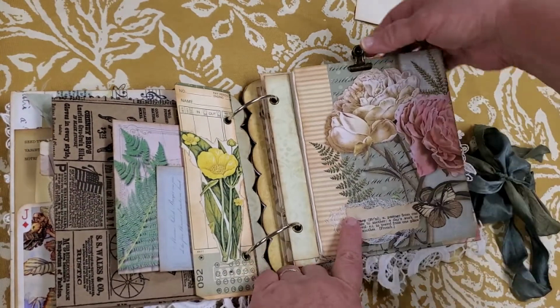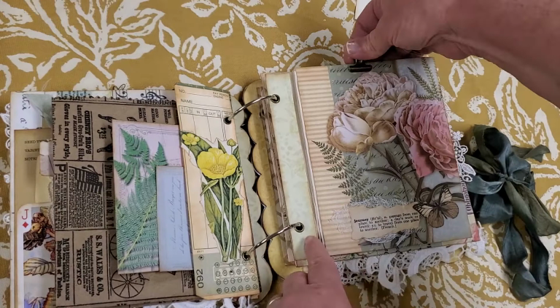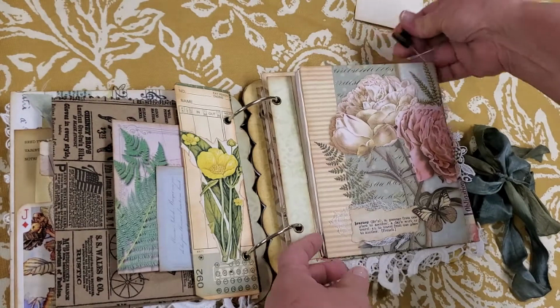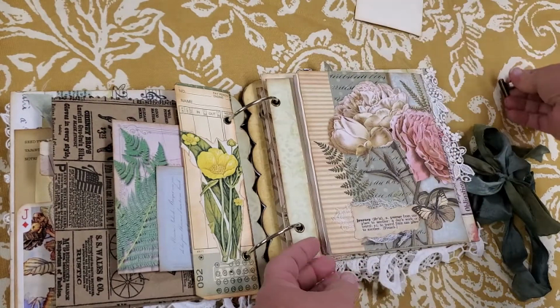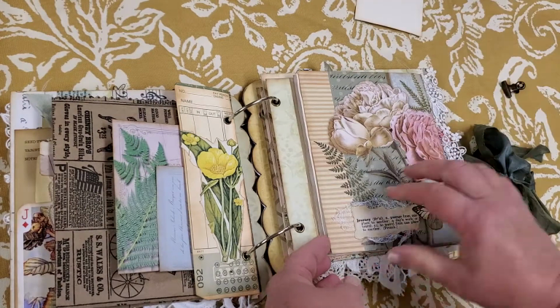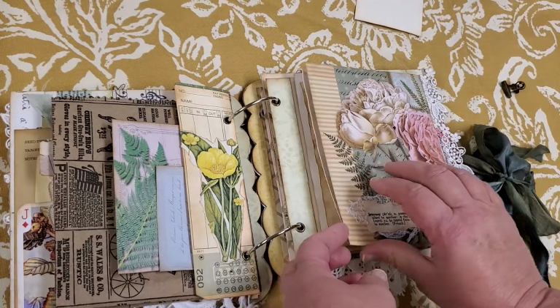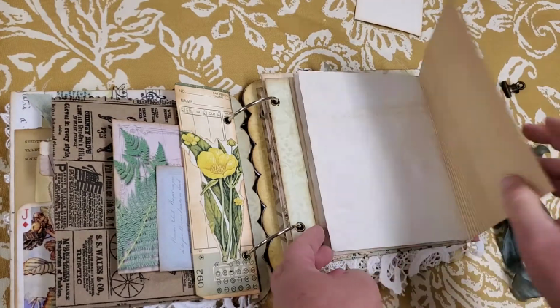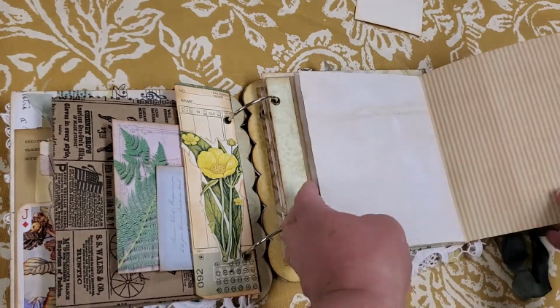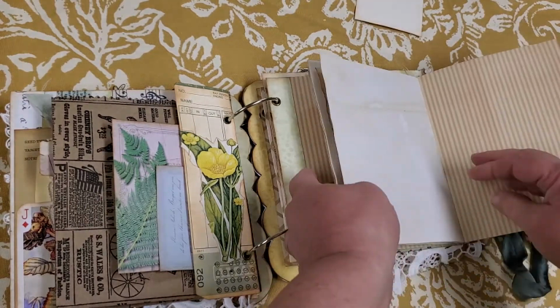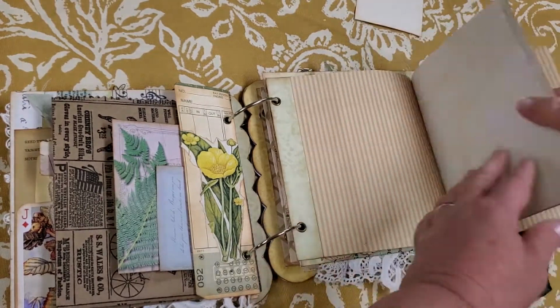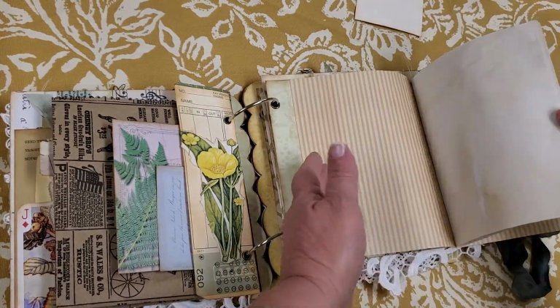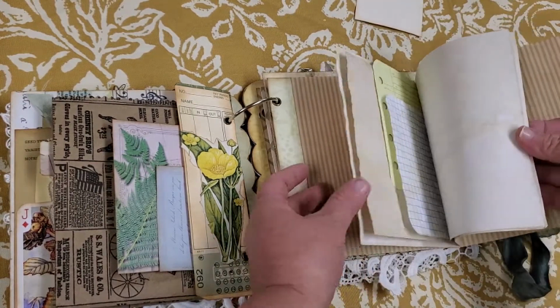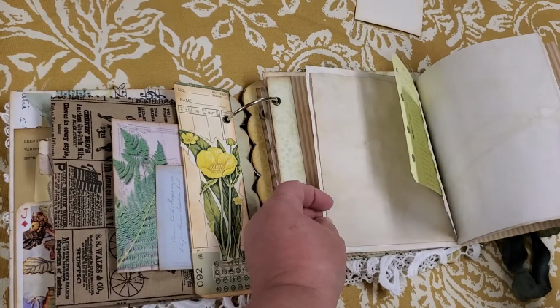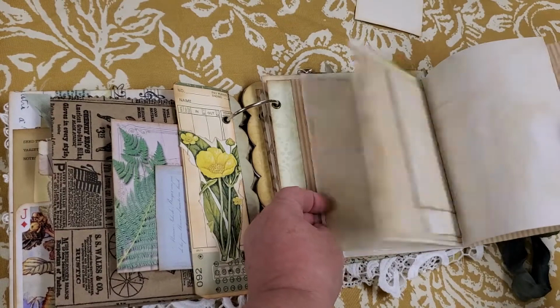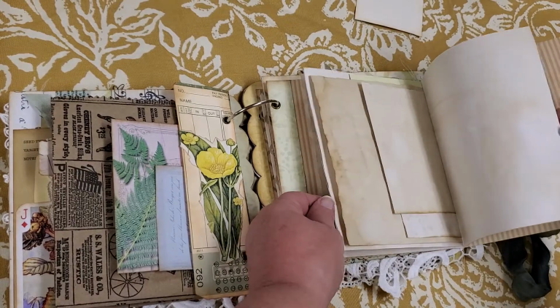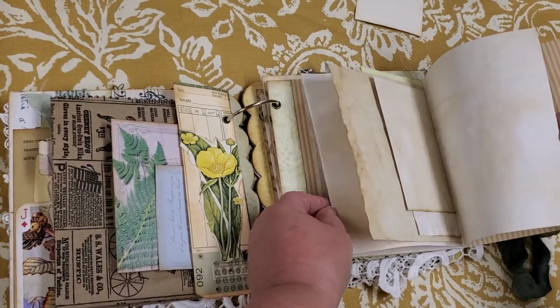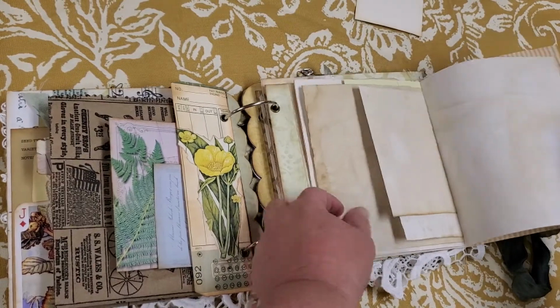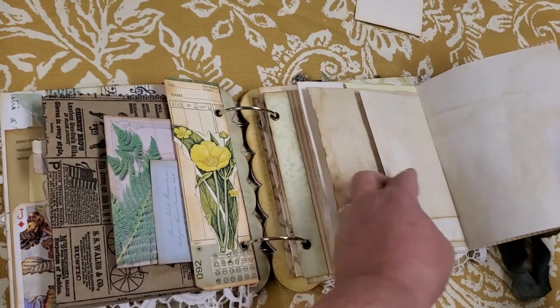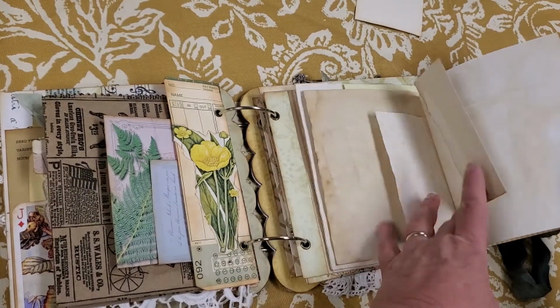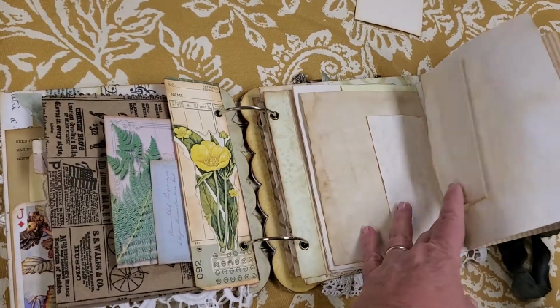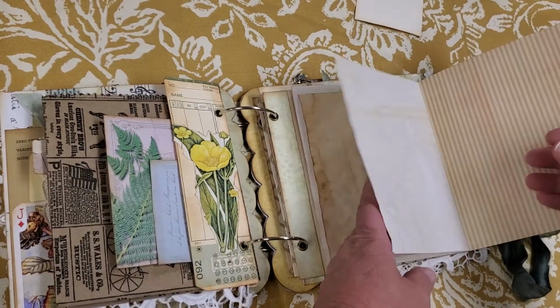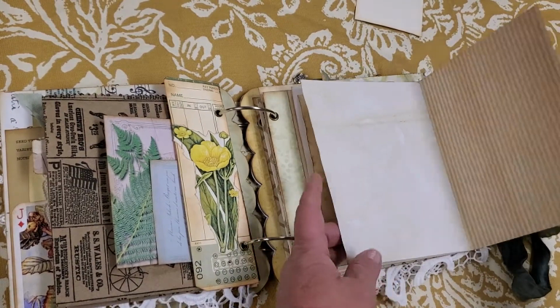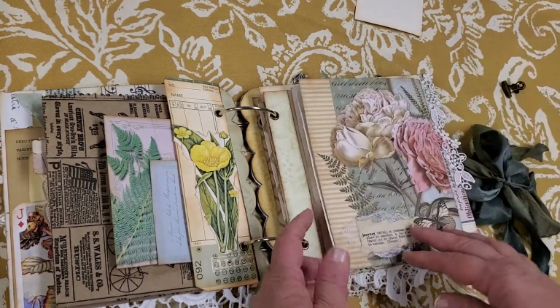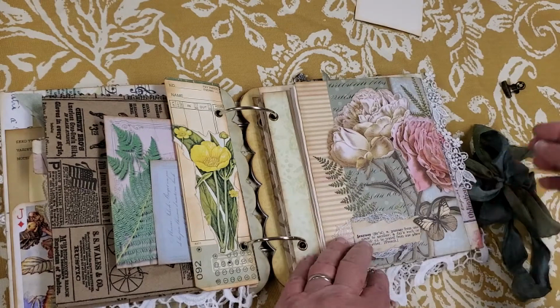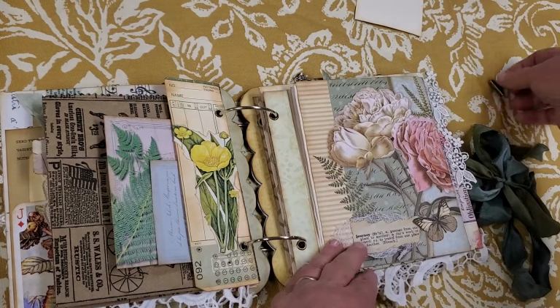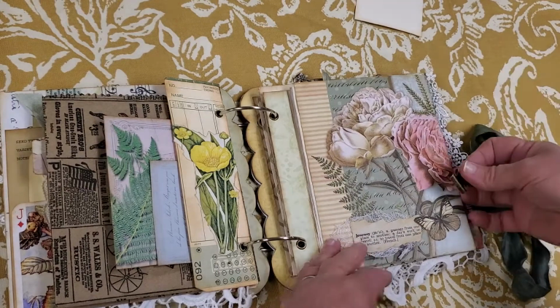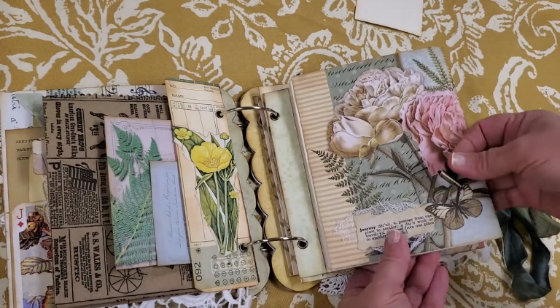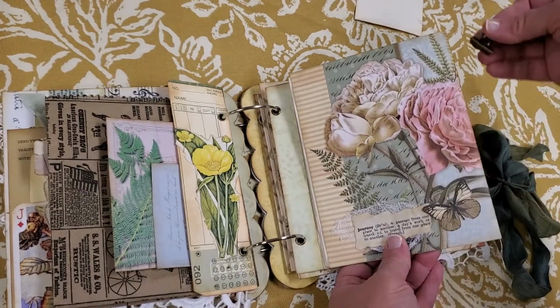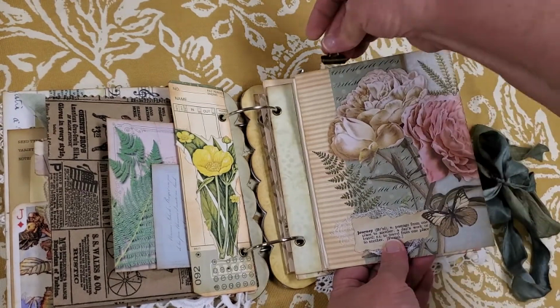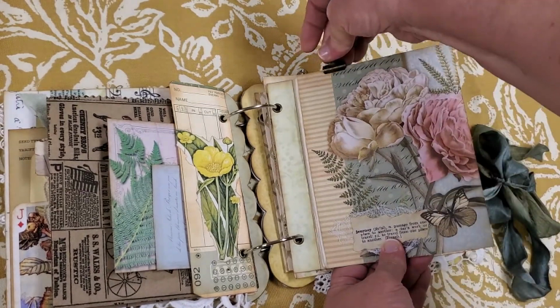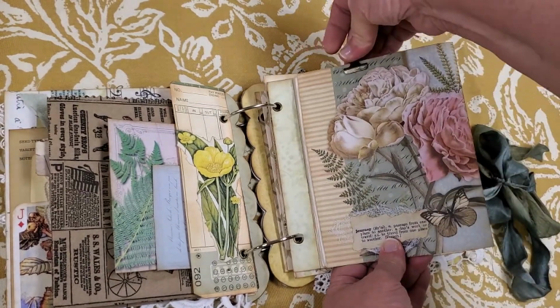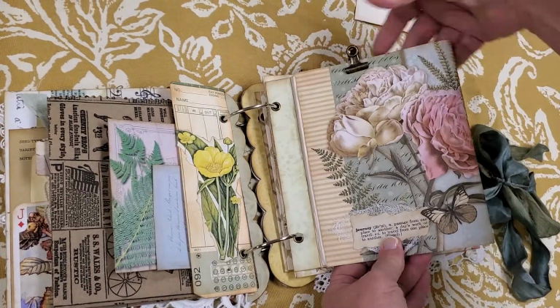There are three journals in this and they're all the same — some tea dyed paper, some grid paper, various sizes, and it just closes up with another clip.